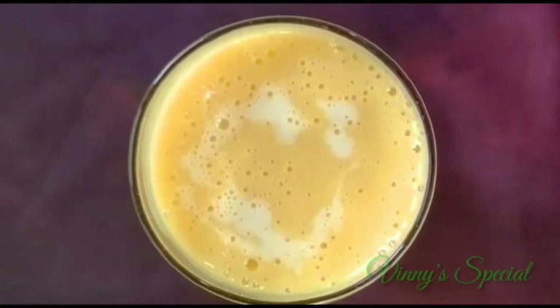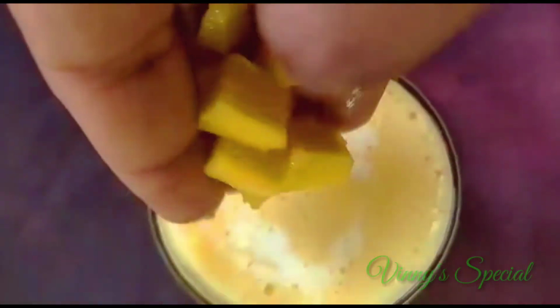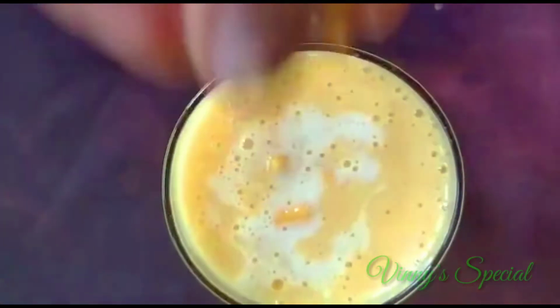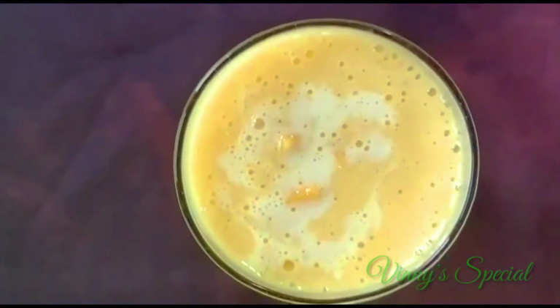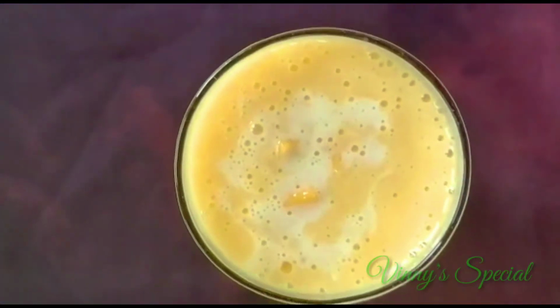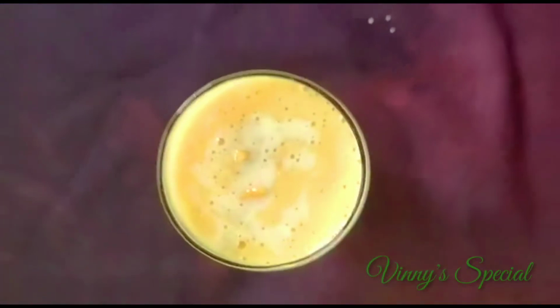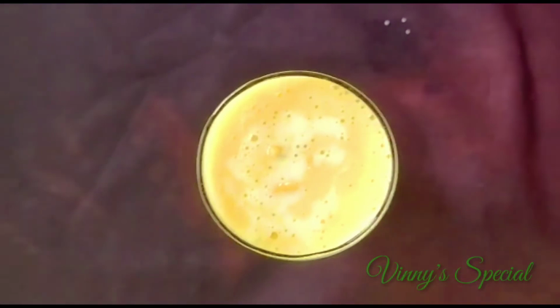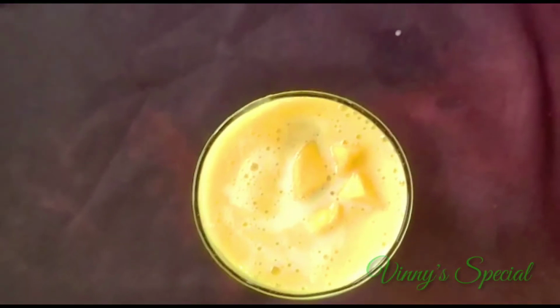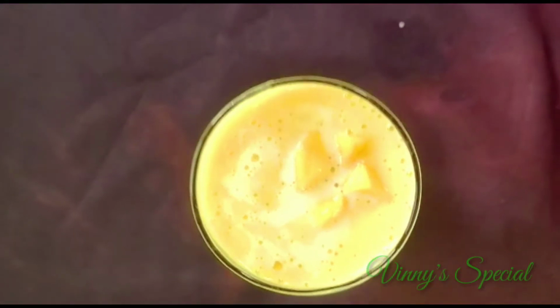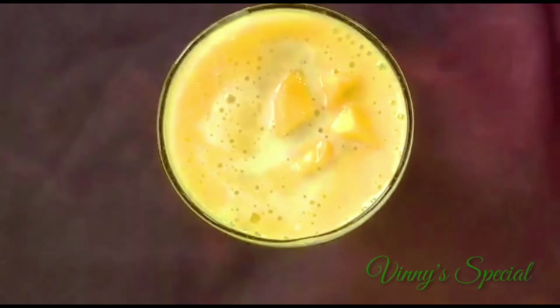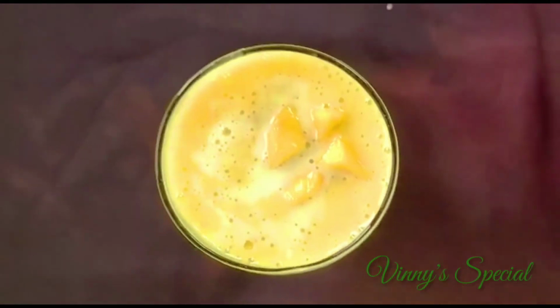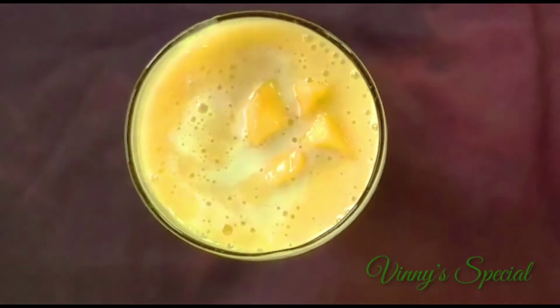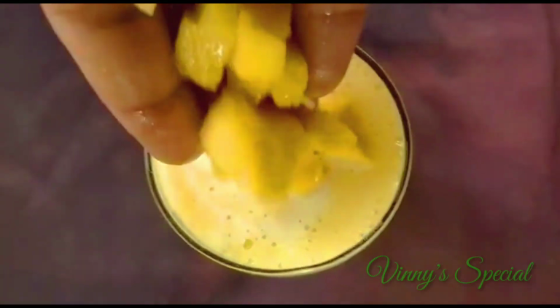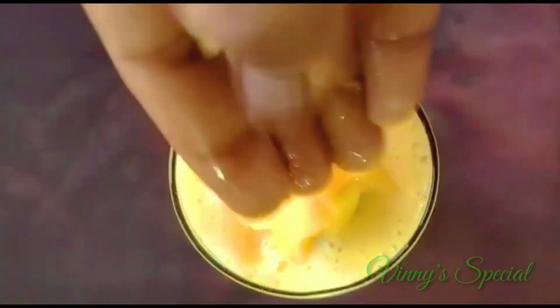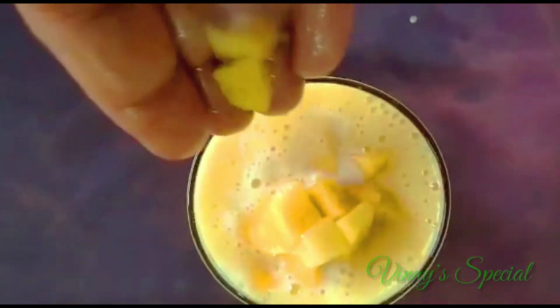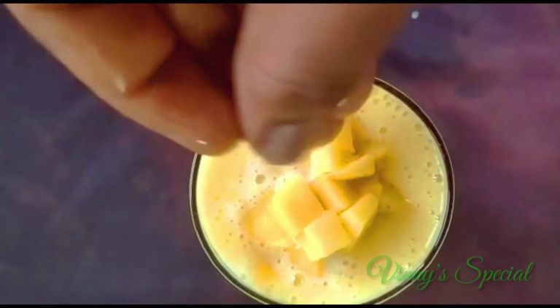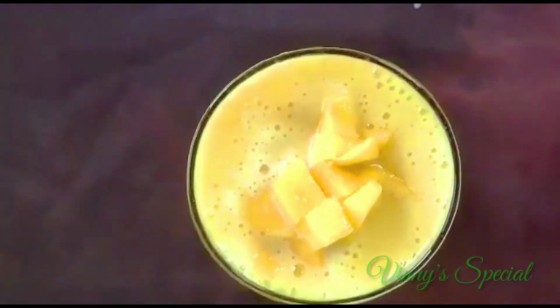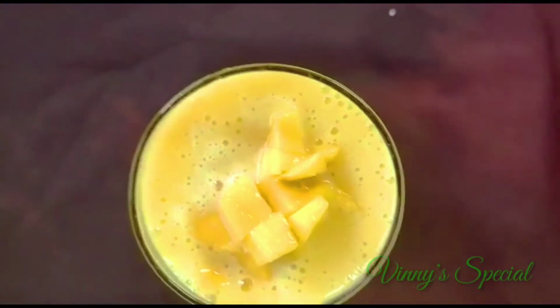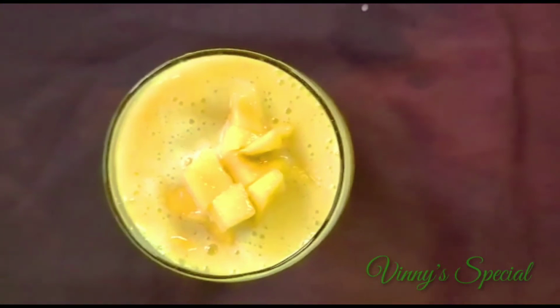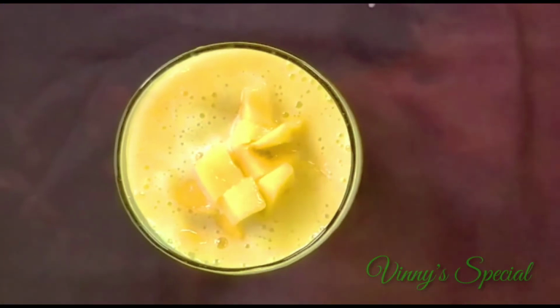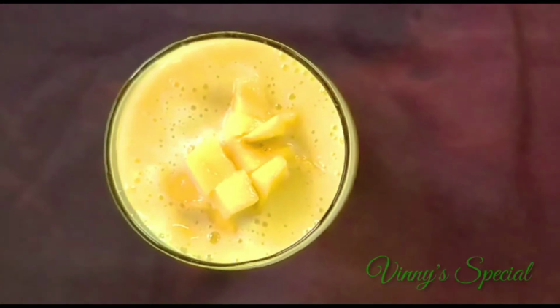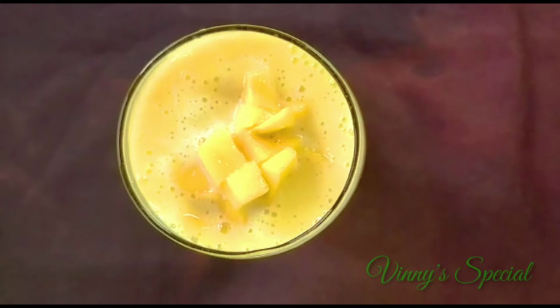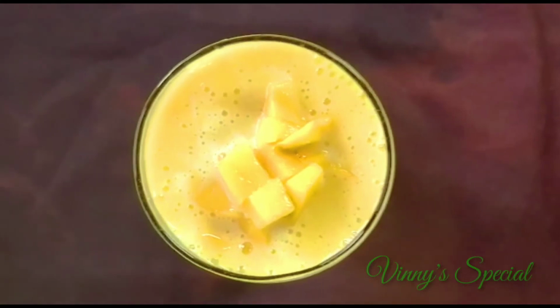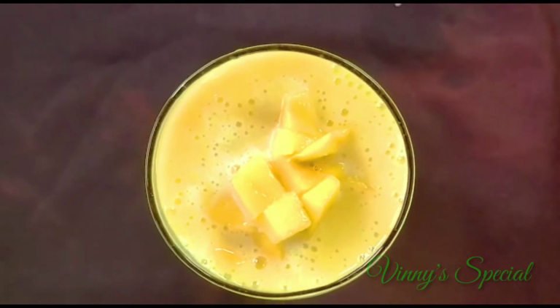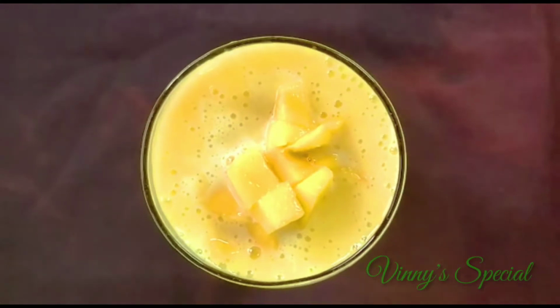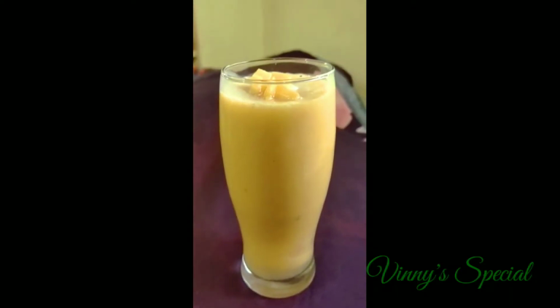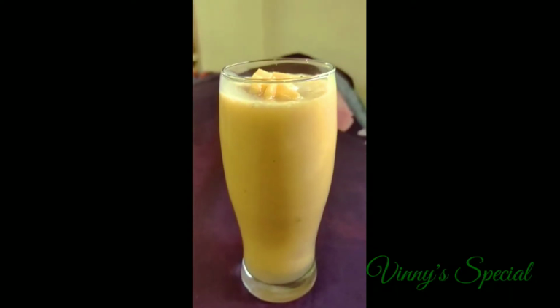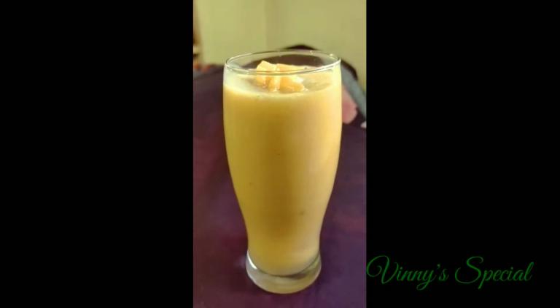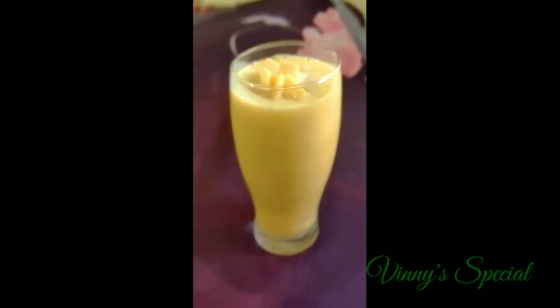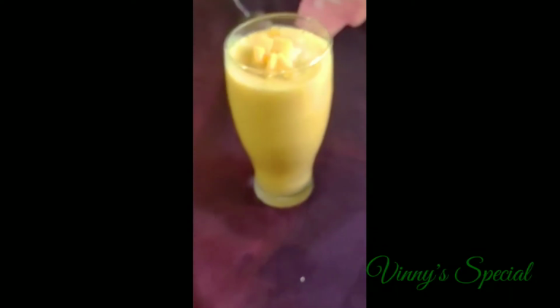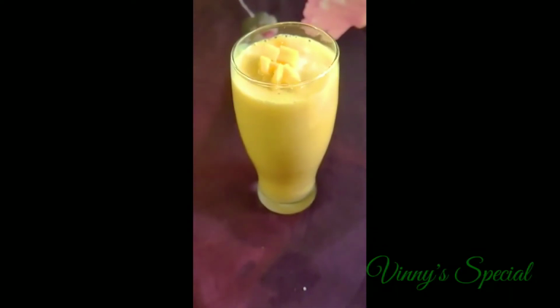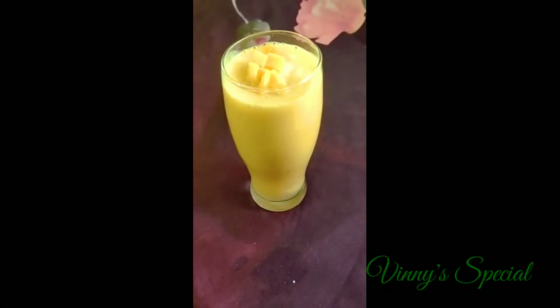It's good to mix it. I can add a mango pulp. I will add a whole soup. I will try it. It's very tasty.